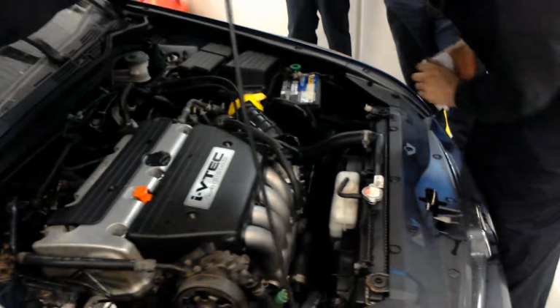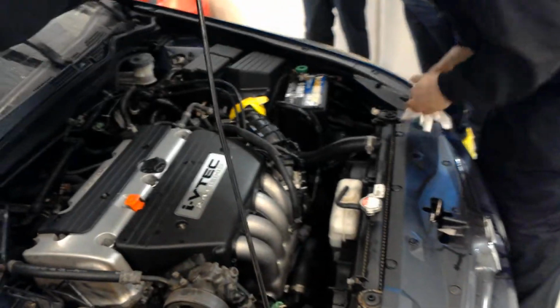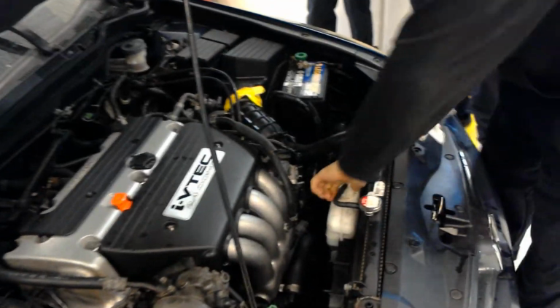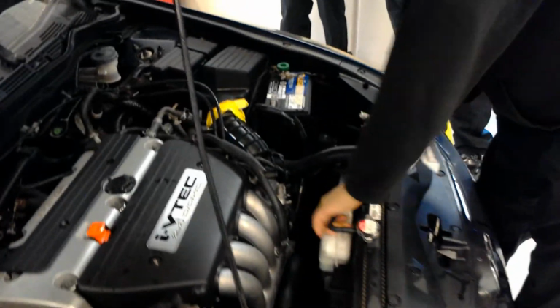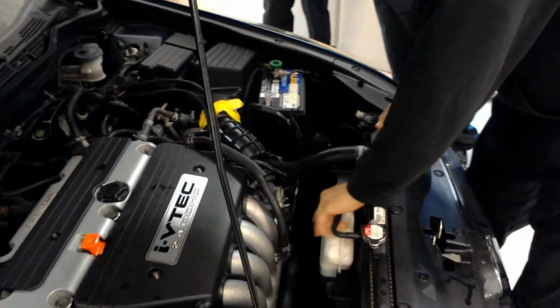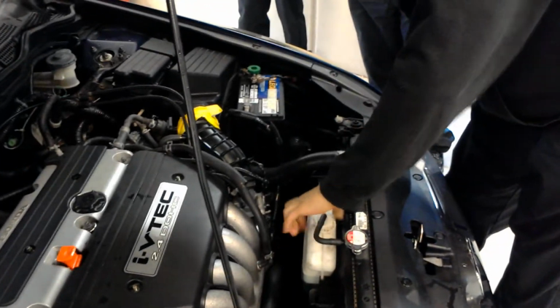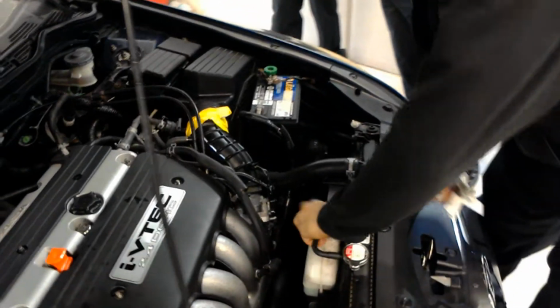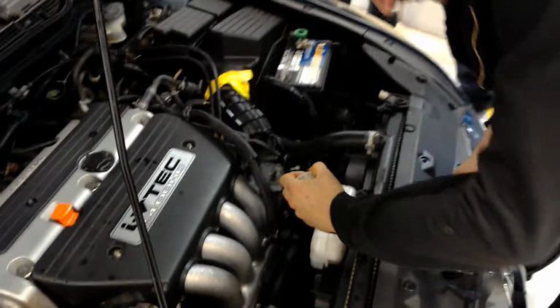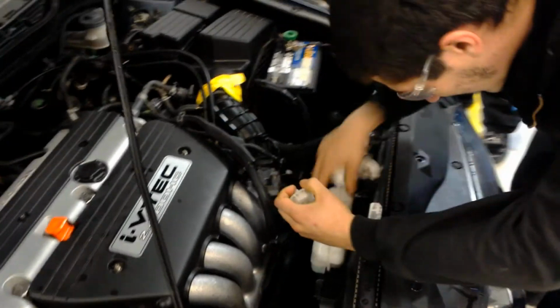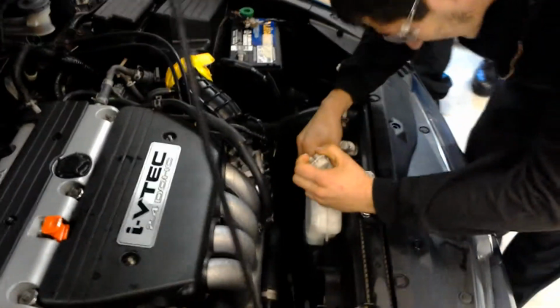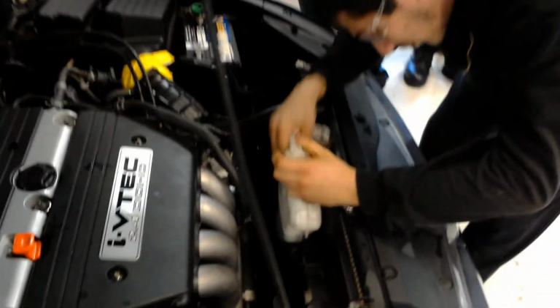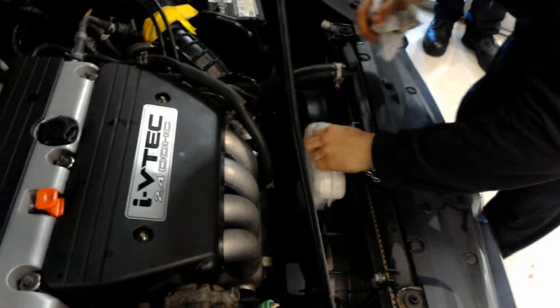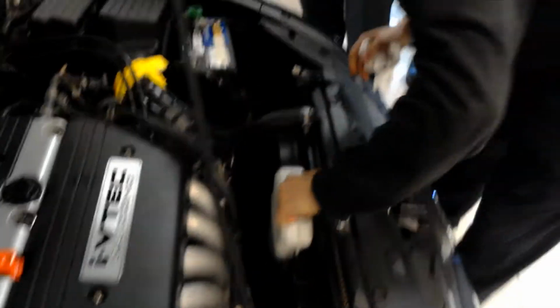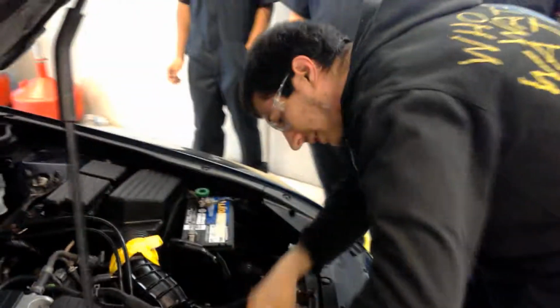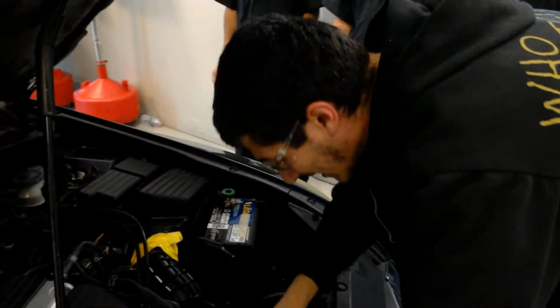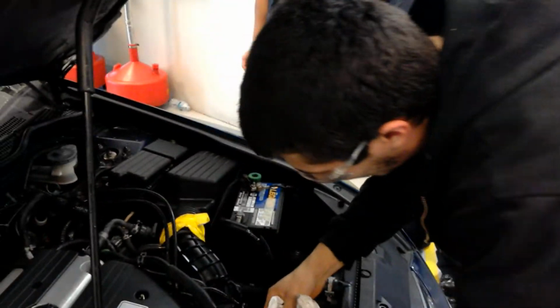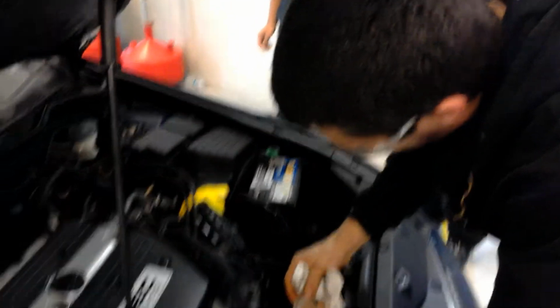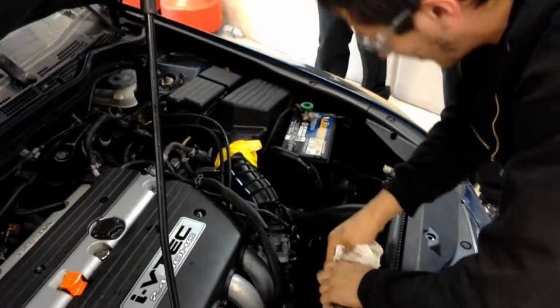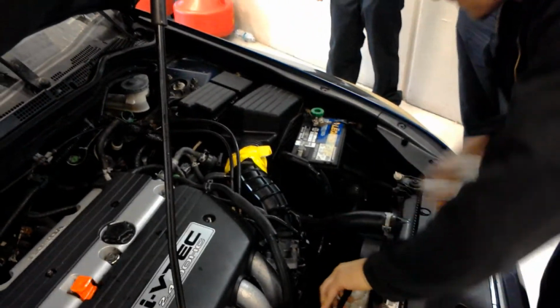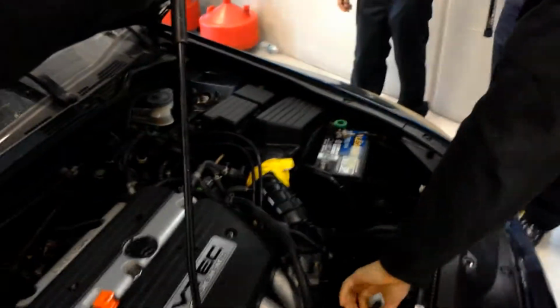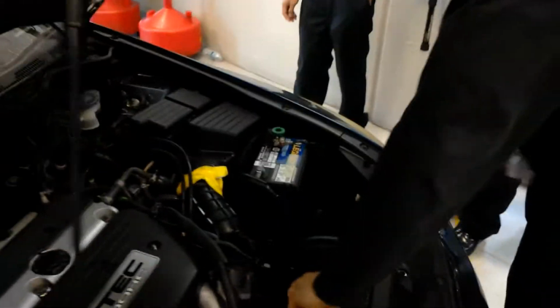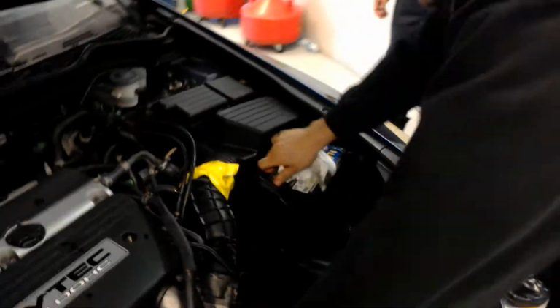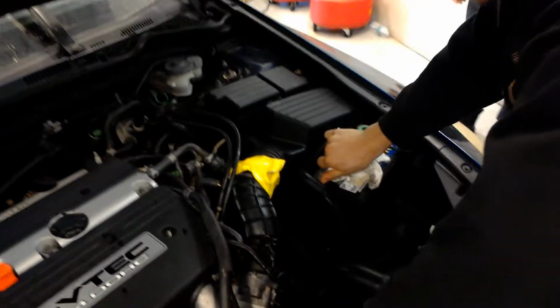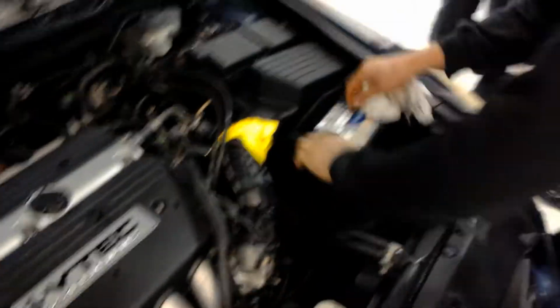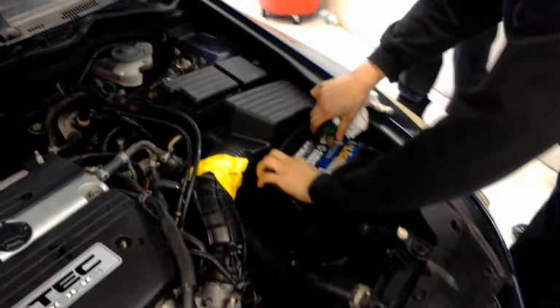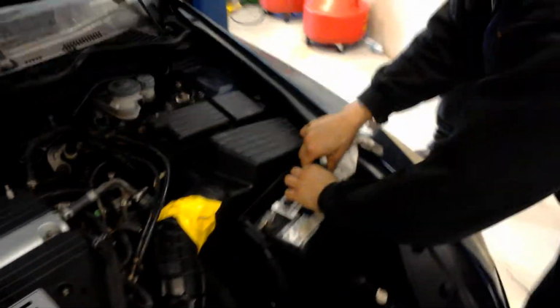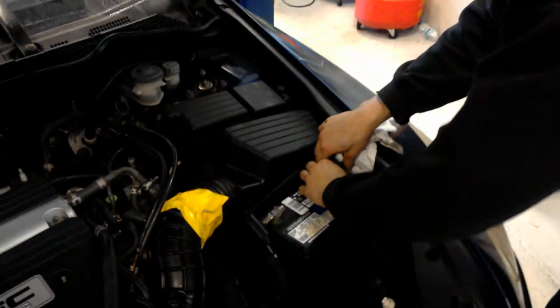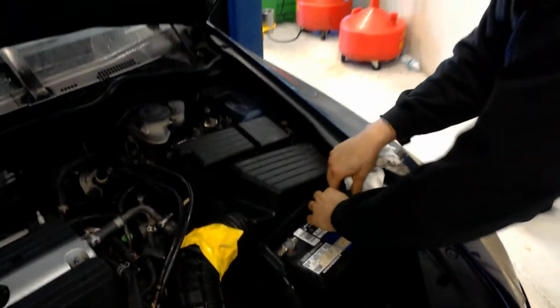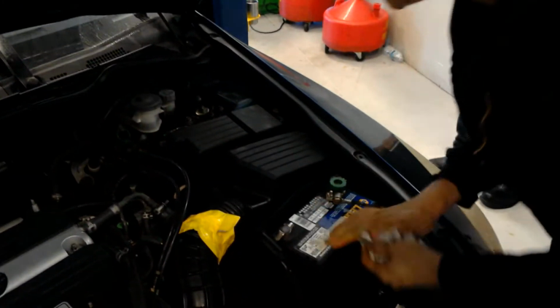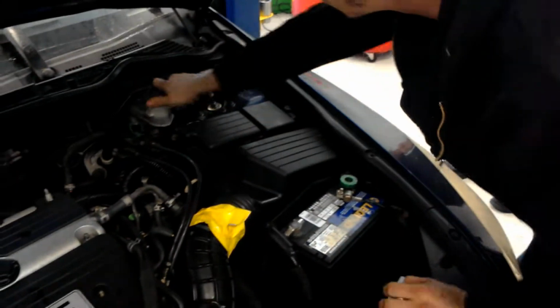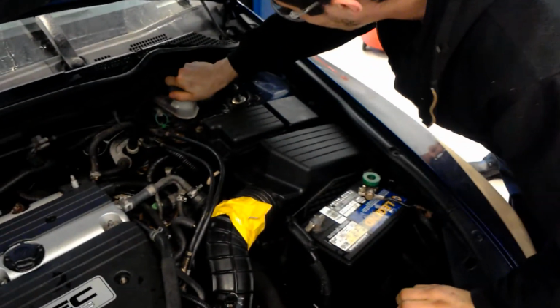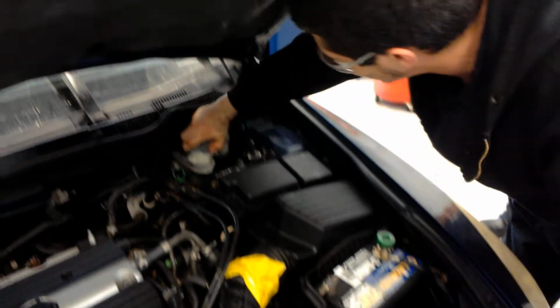Next is our coolant check. Looks like we are full of coolant — we are not lacking in that department at all. Battery connections are nice and tight. Great fluid, we are full.